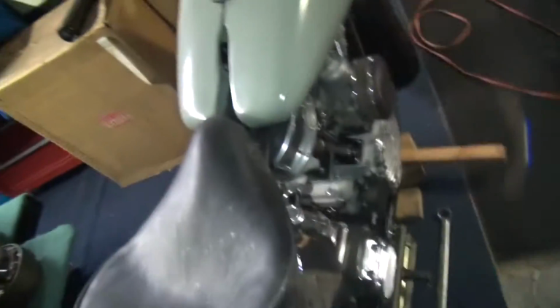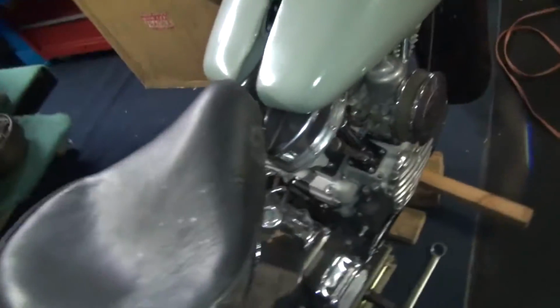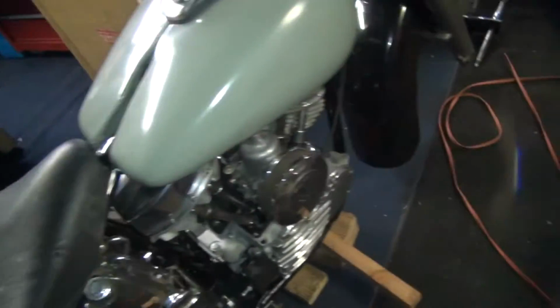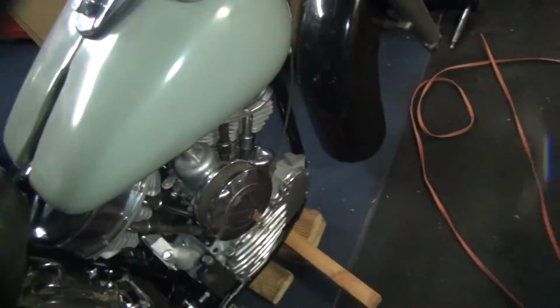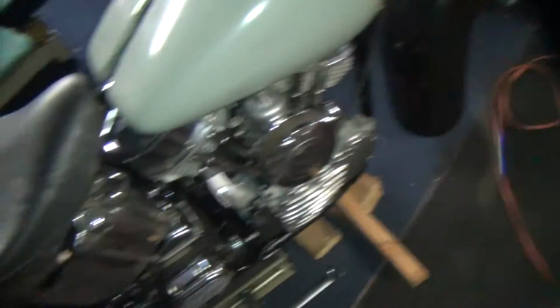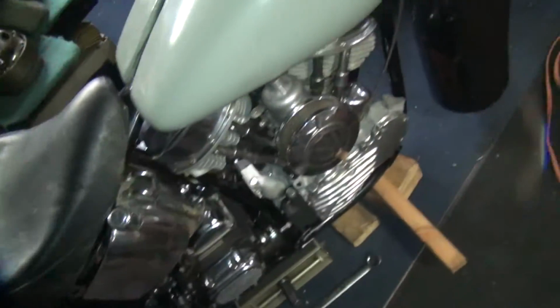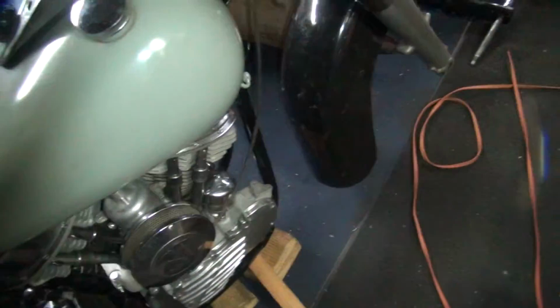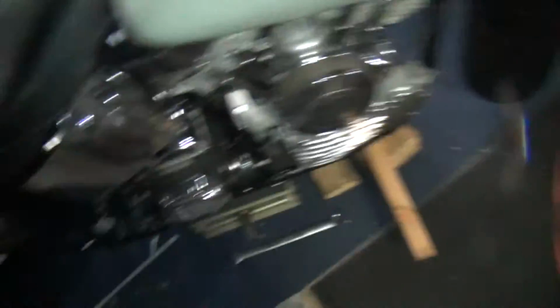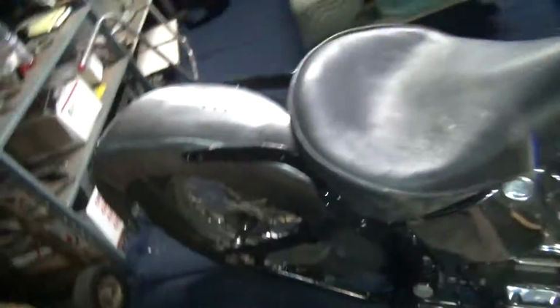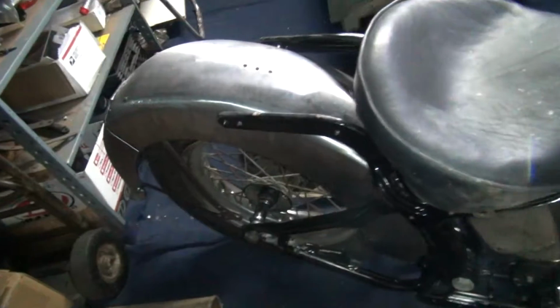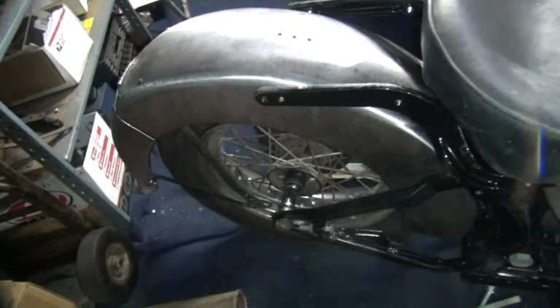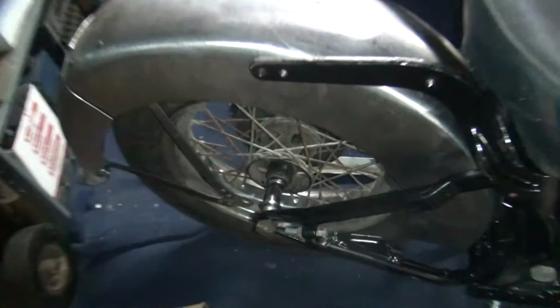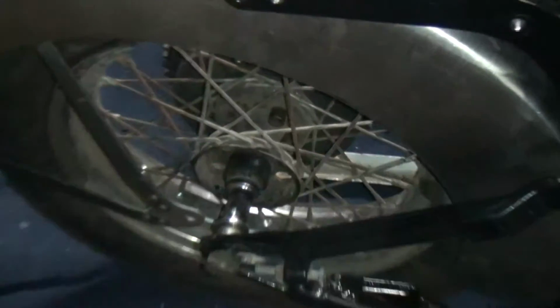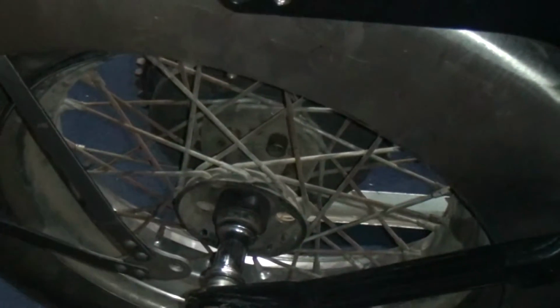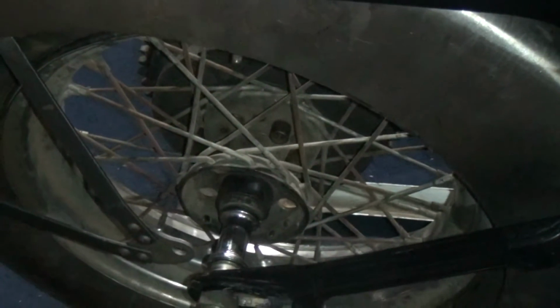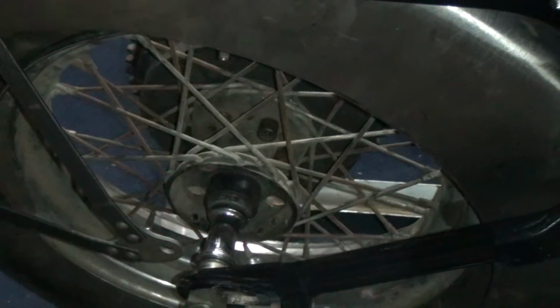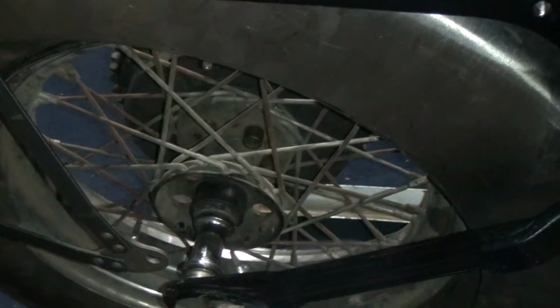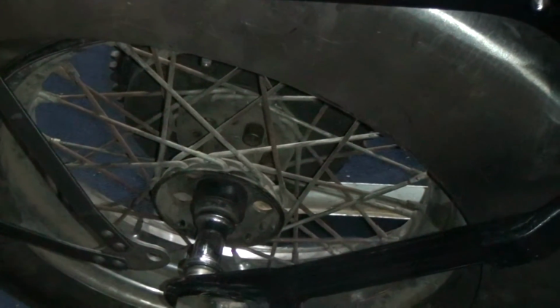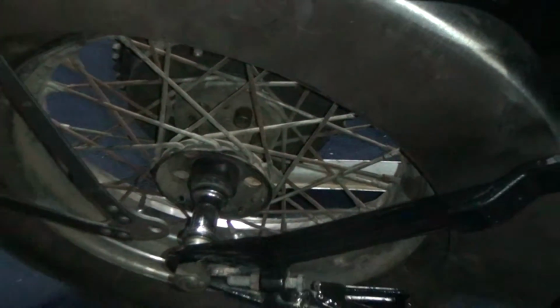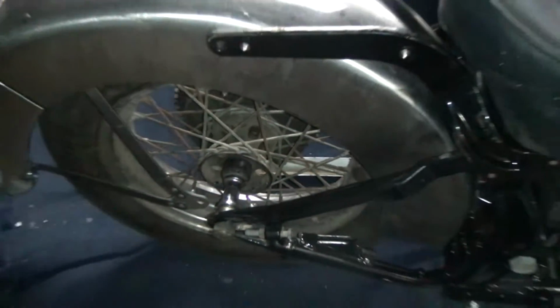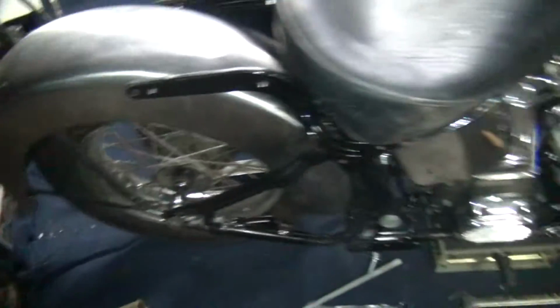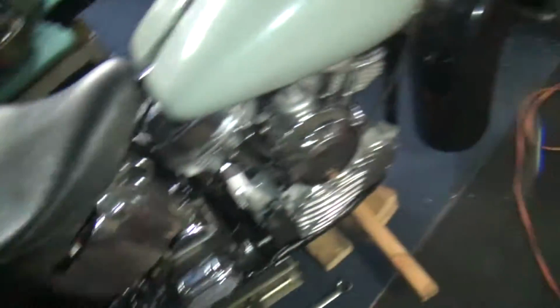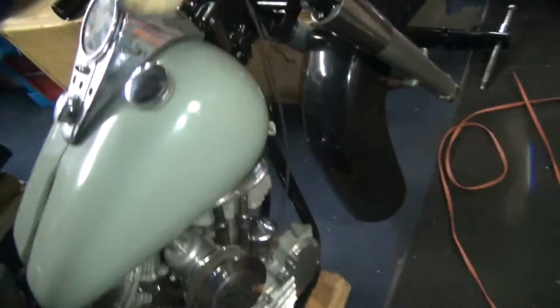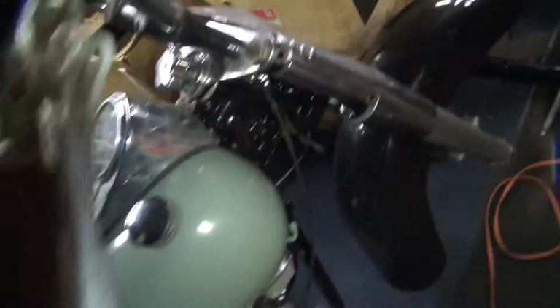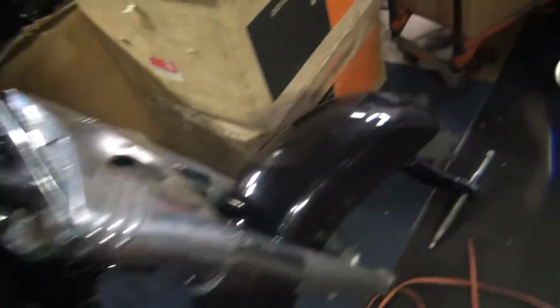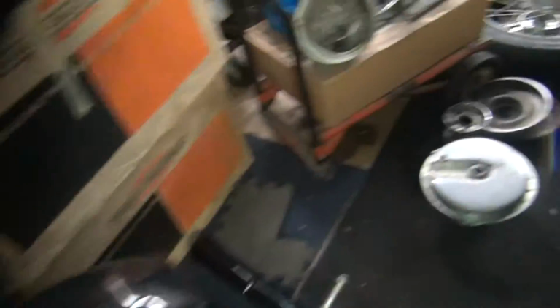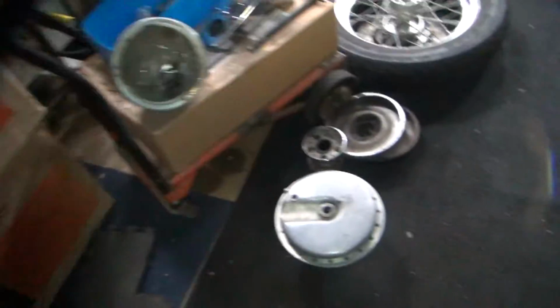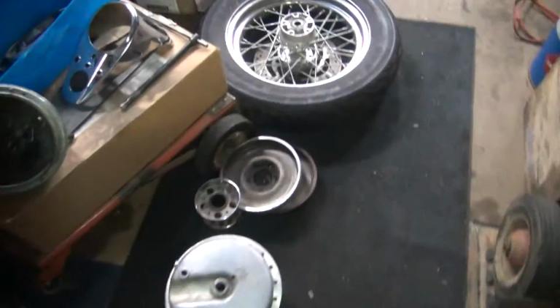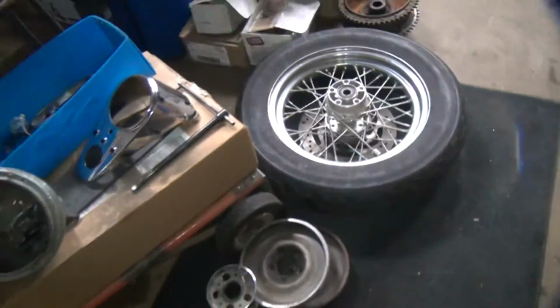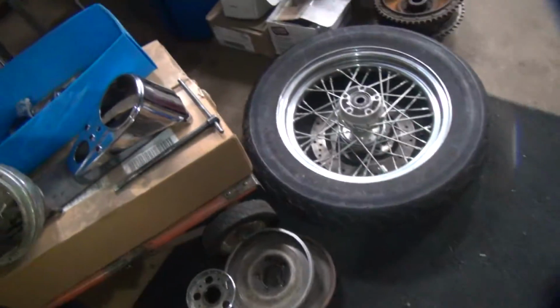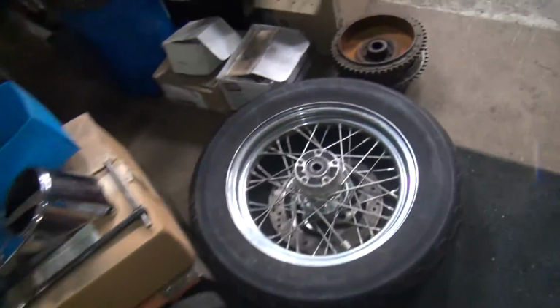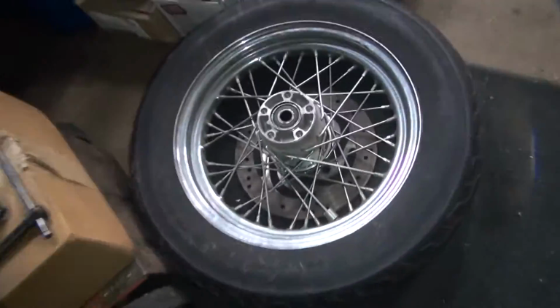The next problem is our brakes. We've still got to get wheels back here. These are old style, late Star Hub wheels. I want to run modern wheels, so I'm over here playing around trying to figure out how to make this stuff work.